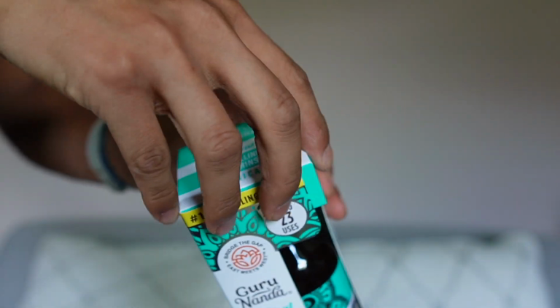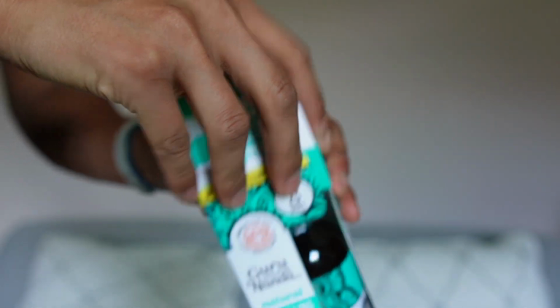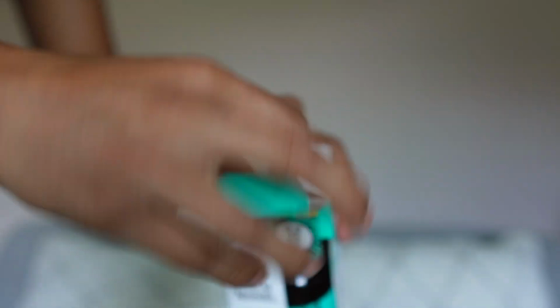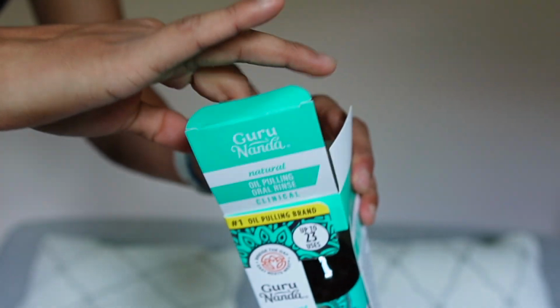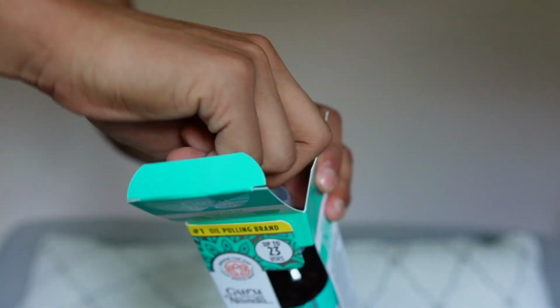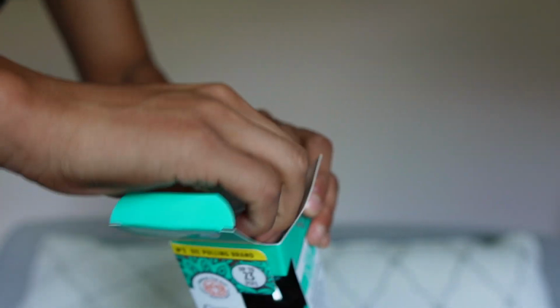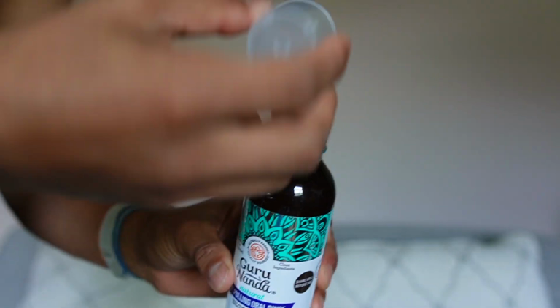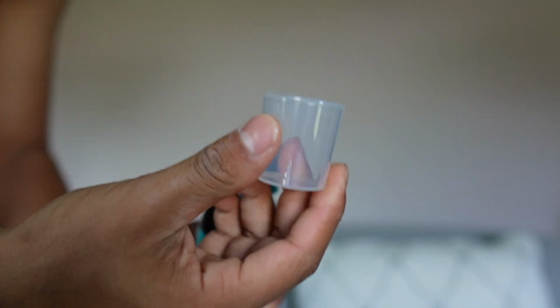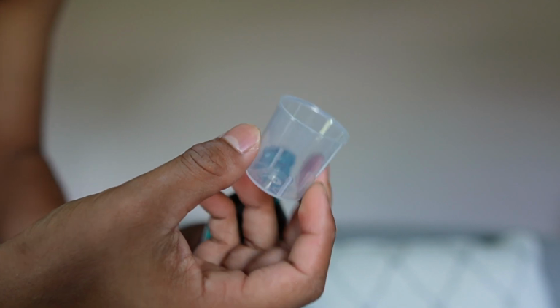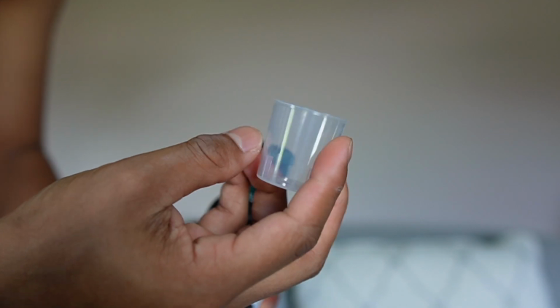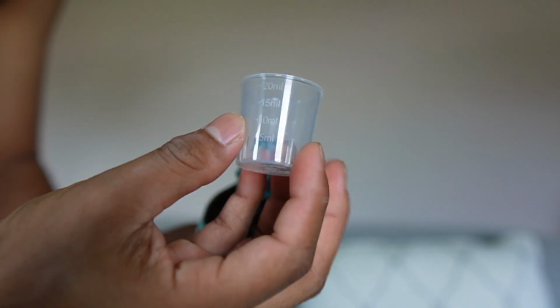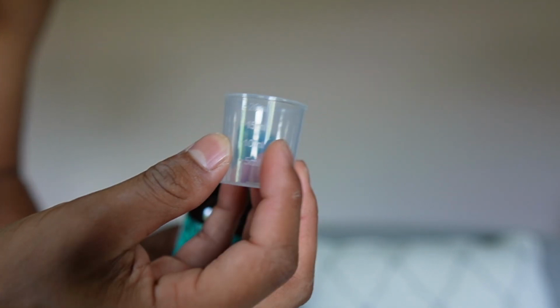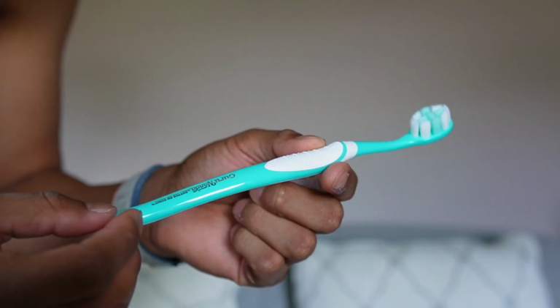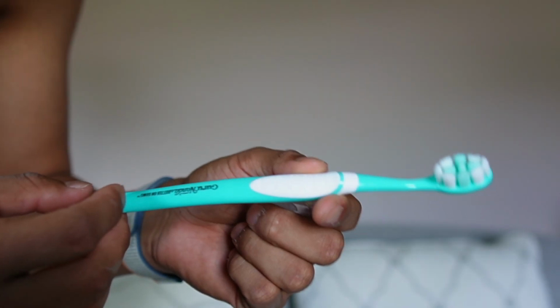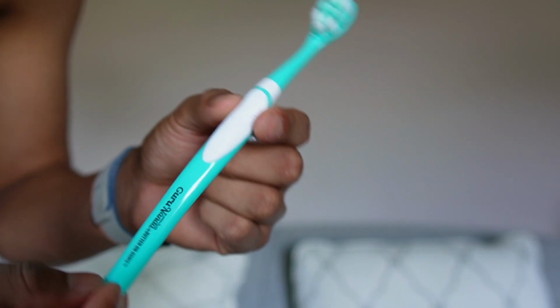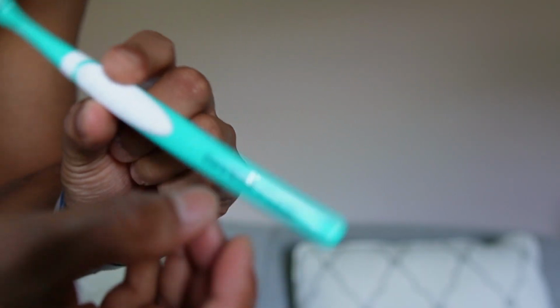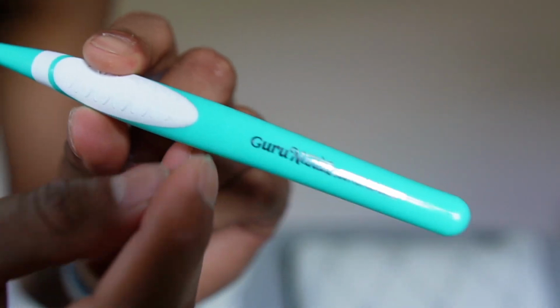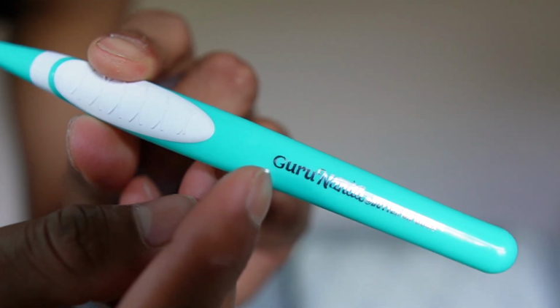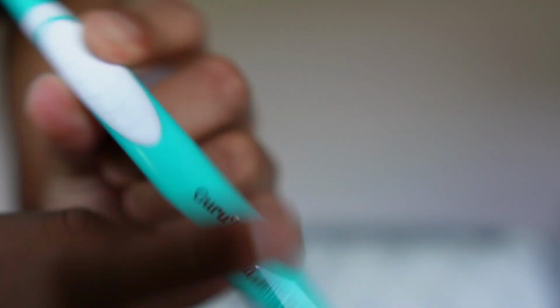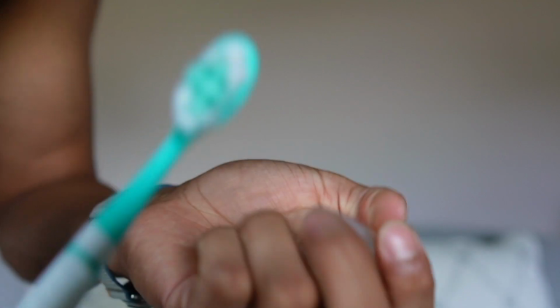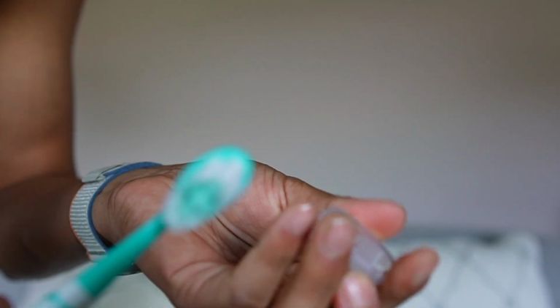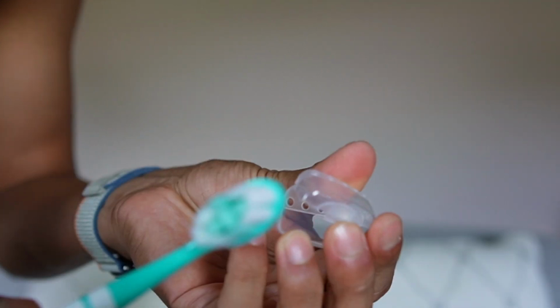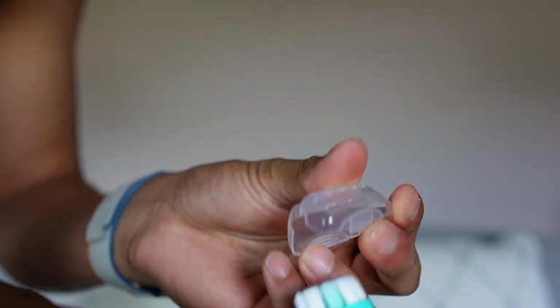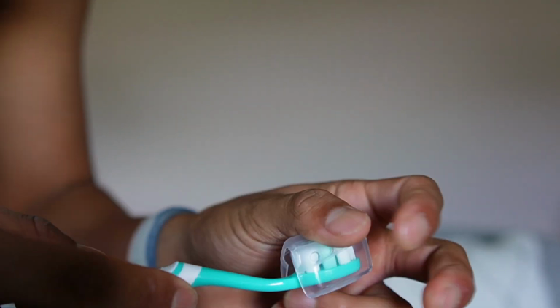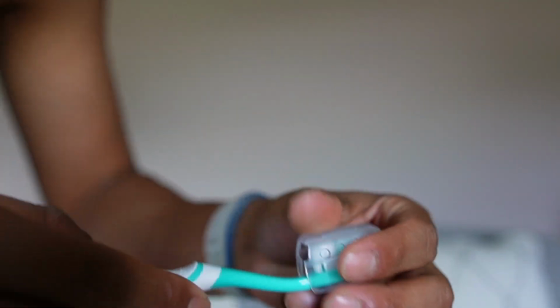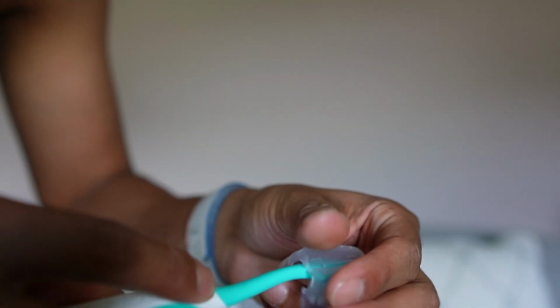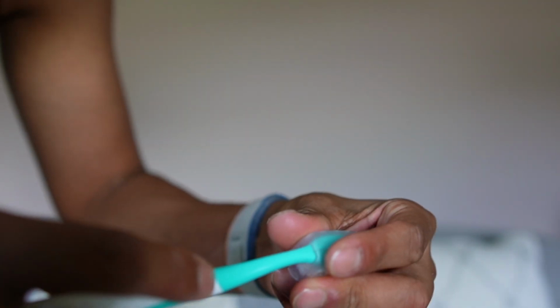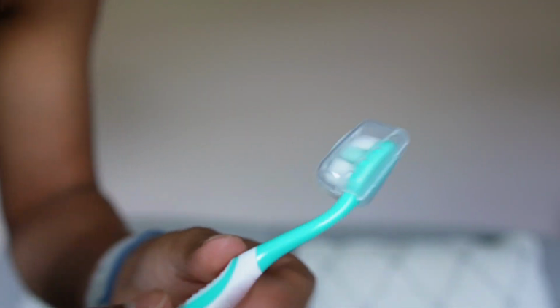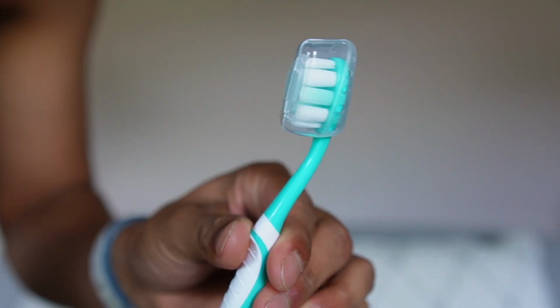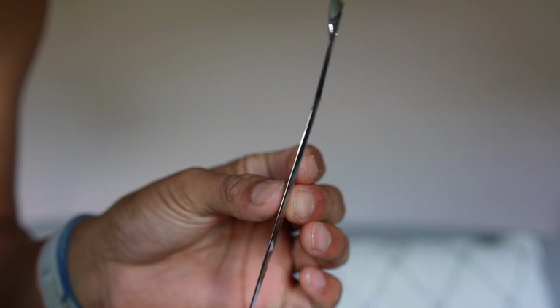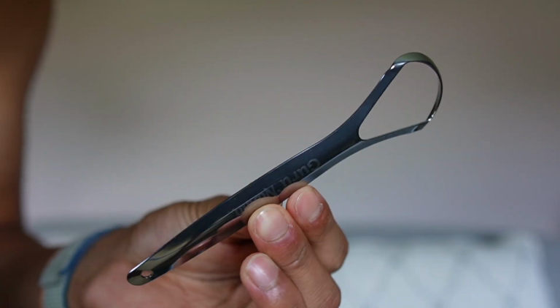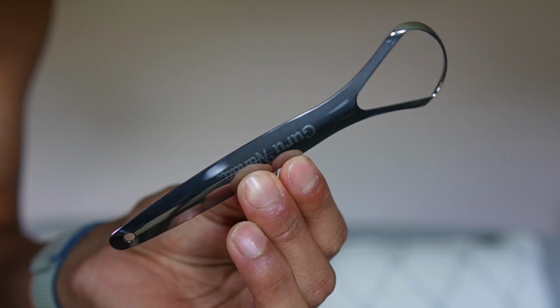Inside the box we're going to have the oil itself, and there also is going to be a cap so we know exactly how much to measure. There's also going to be a toothbrush with the logo right over here, and it also includes a cap just to close it. And finally, a tongue scraper.